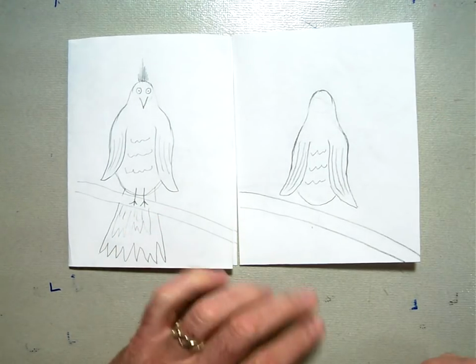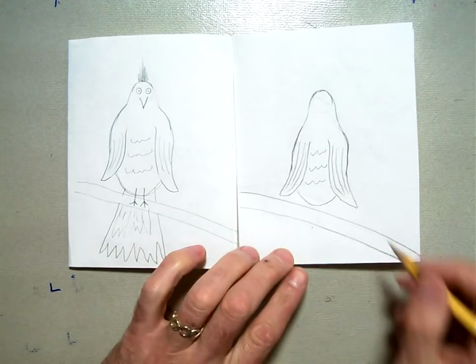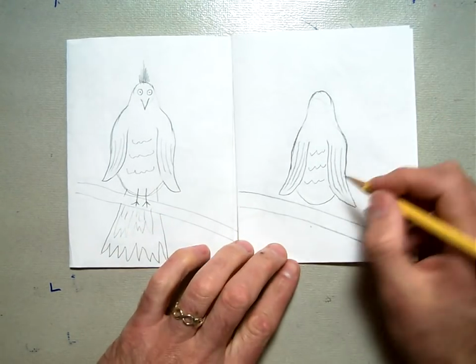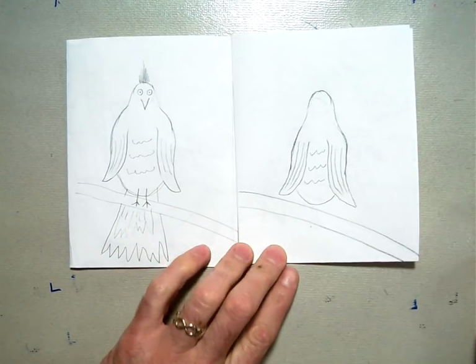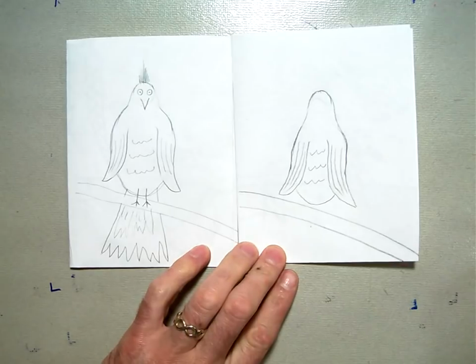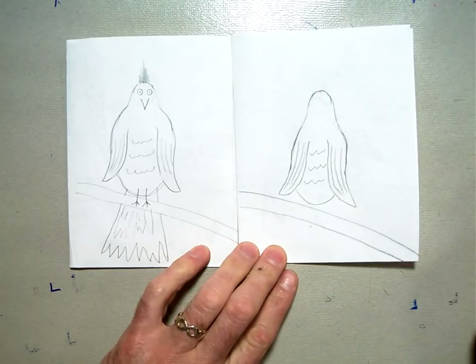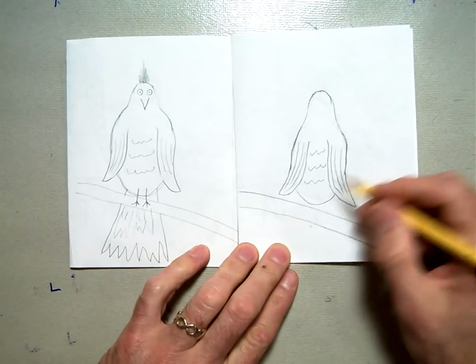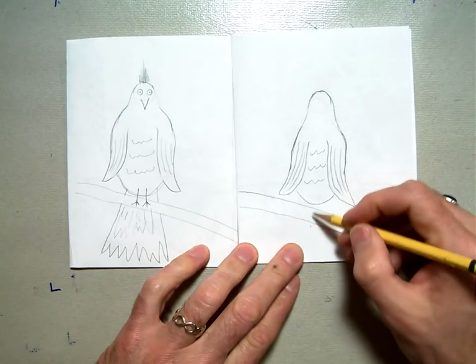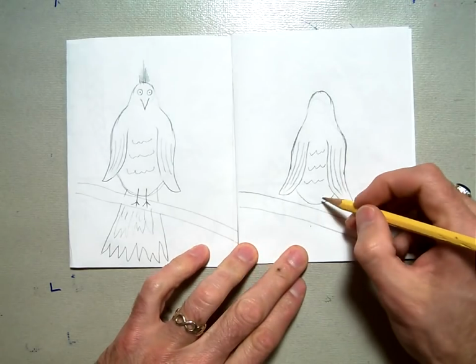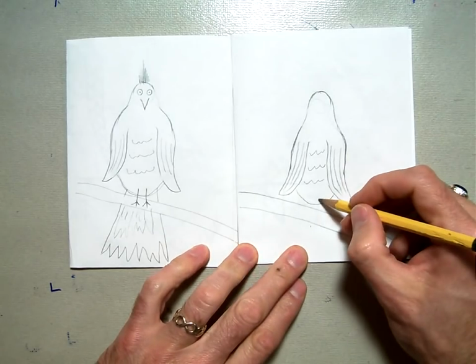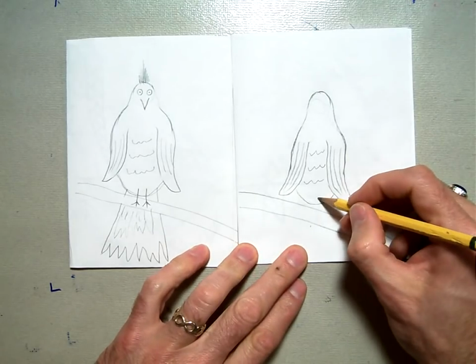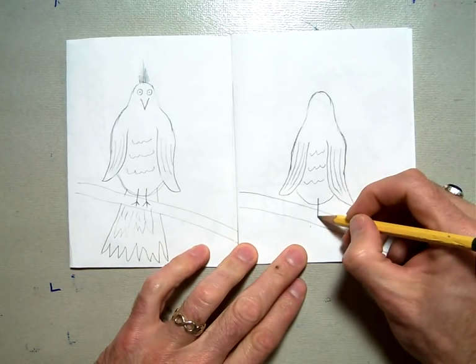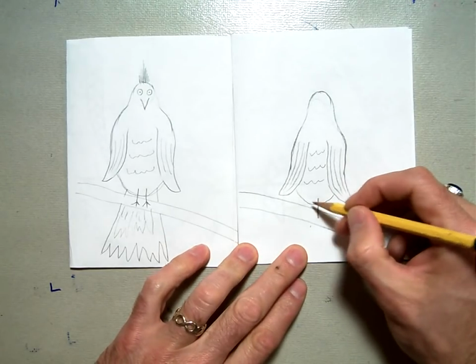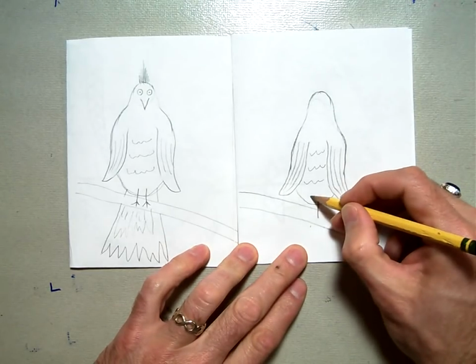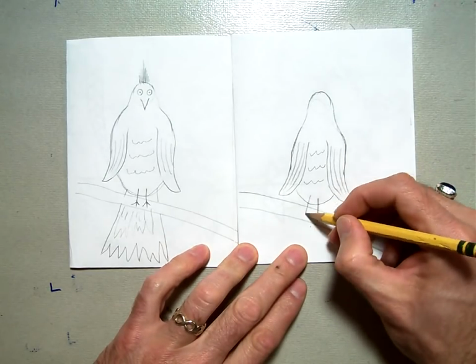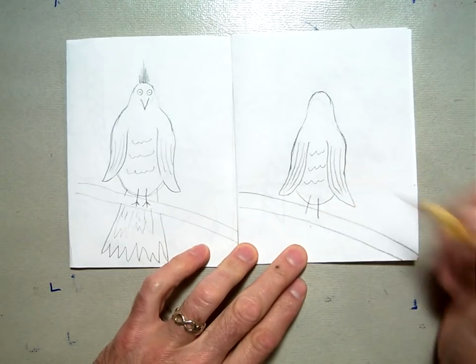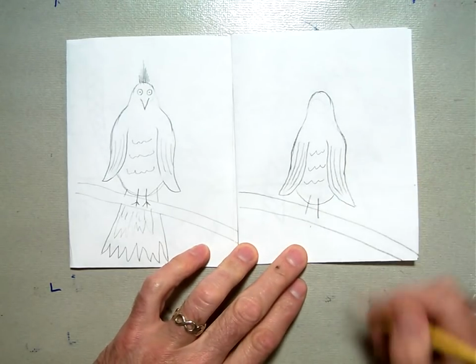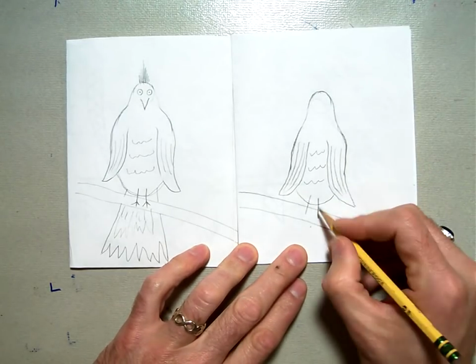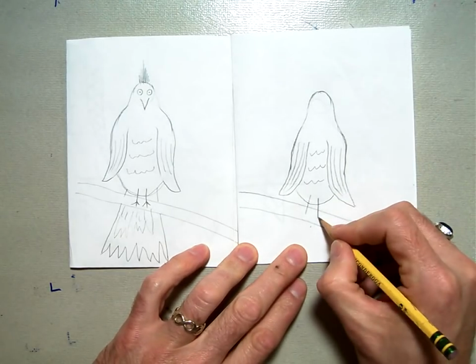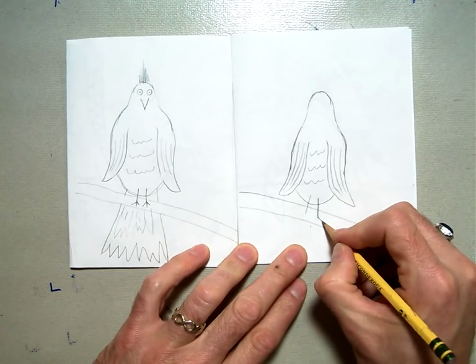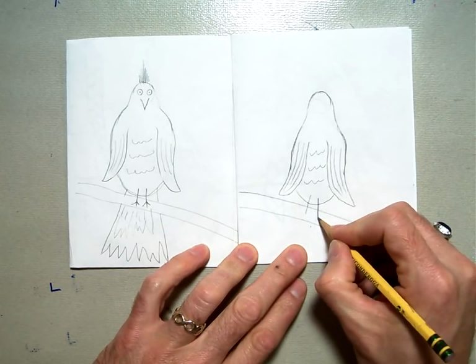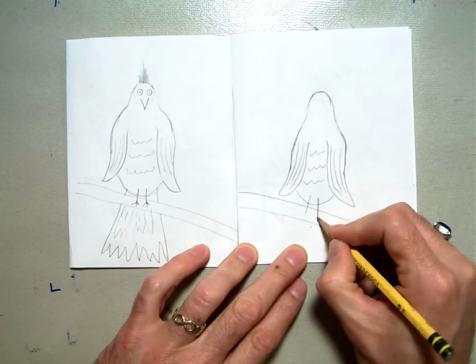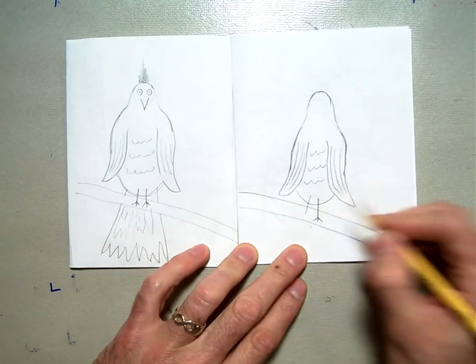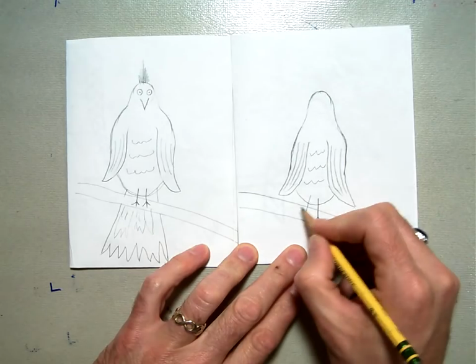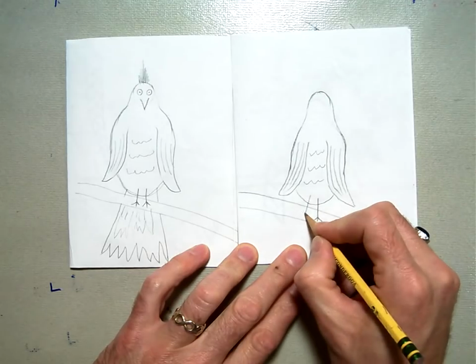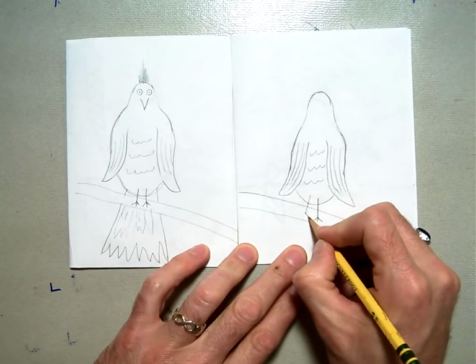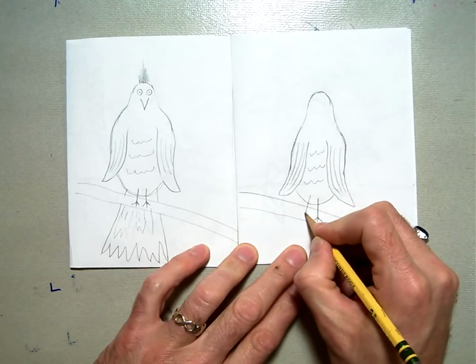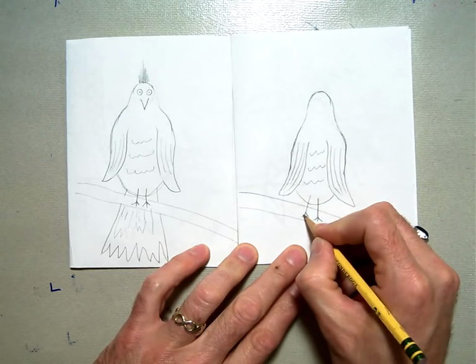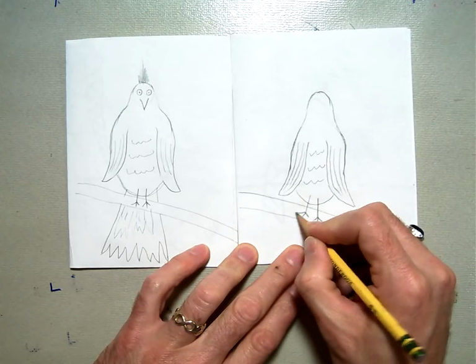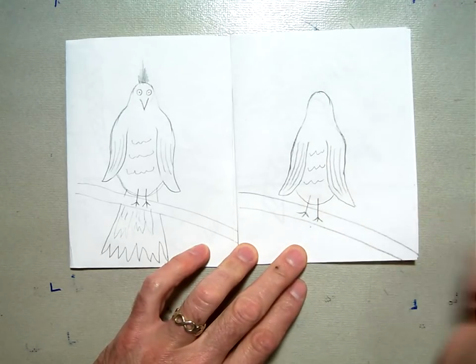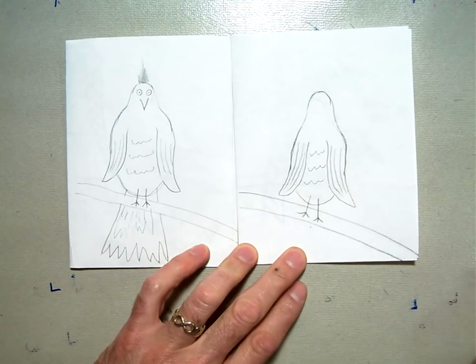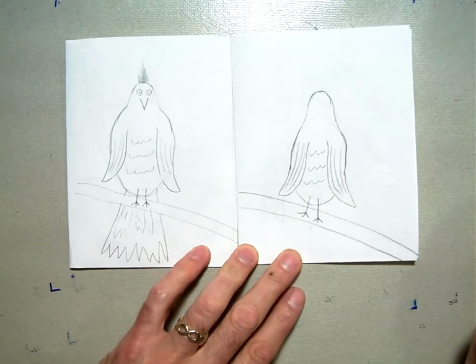Then we're going to put the feet on — two lines like this, and then you can put three little lines like that for the feet so it looks like he's sitting on the branch.